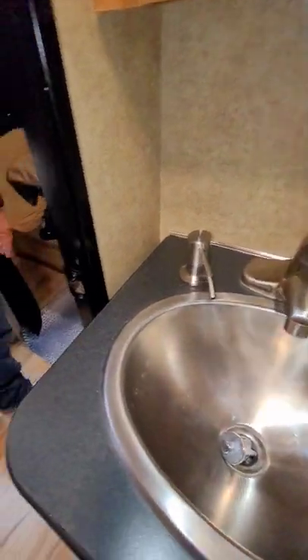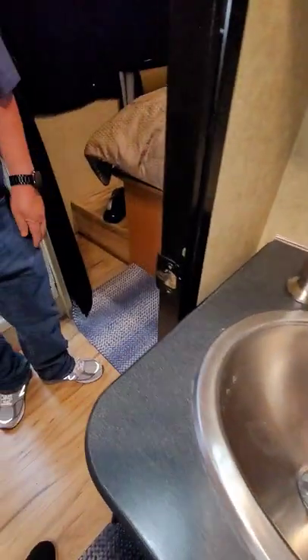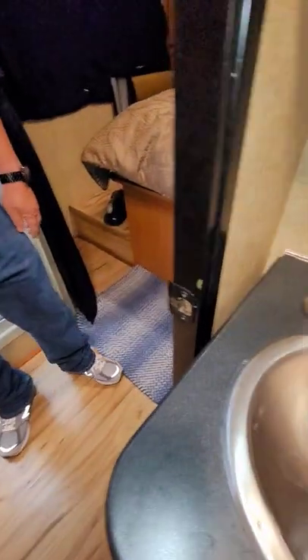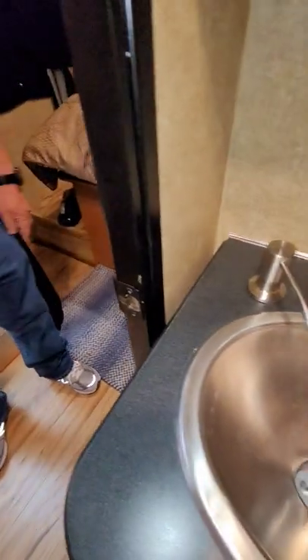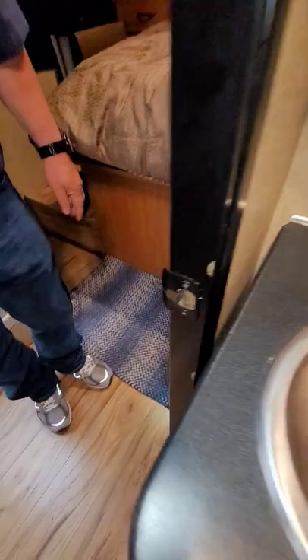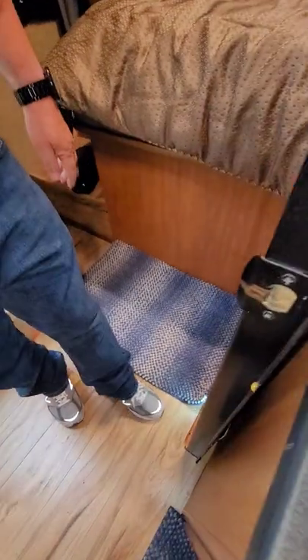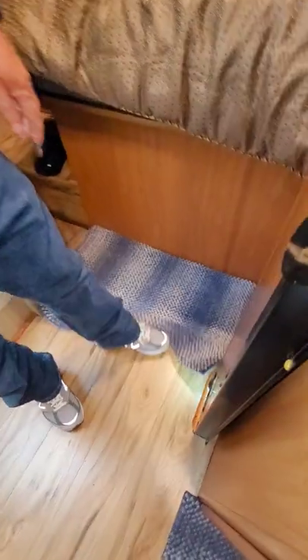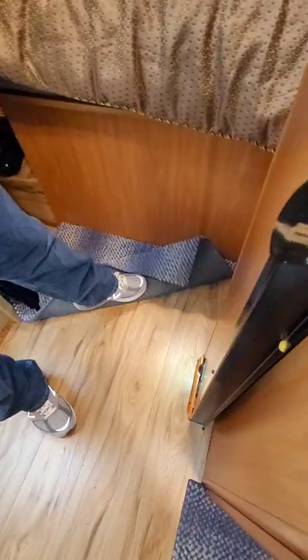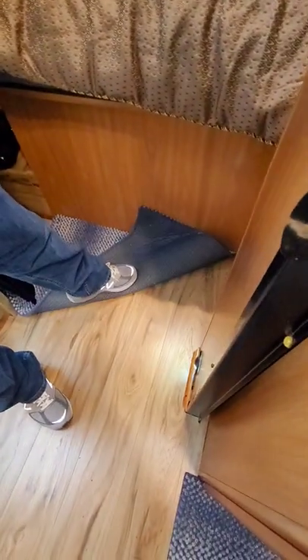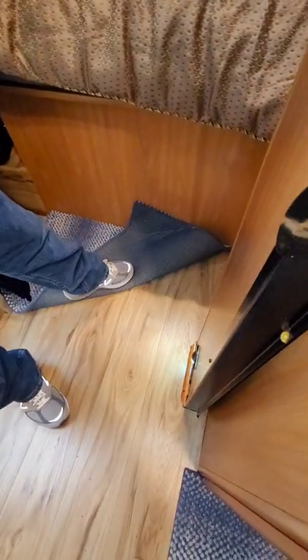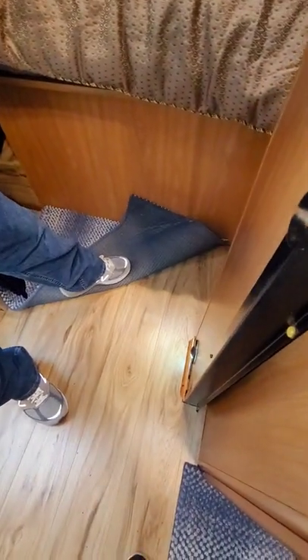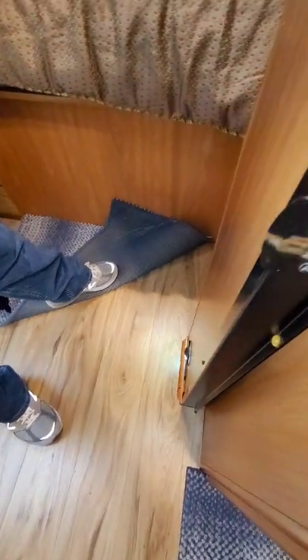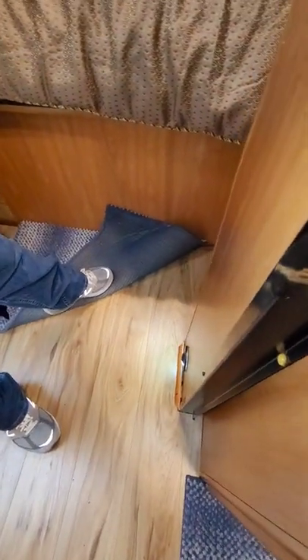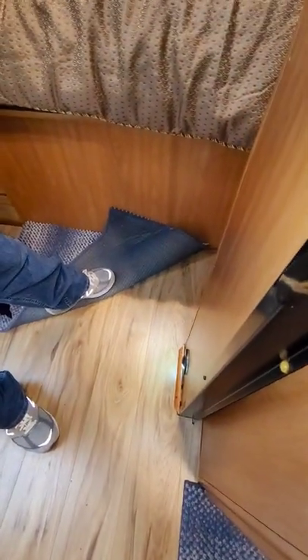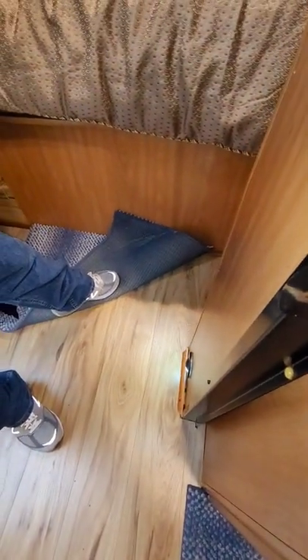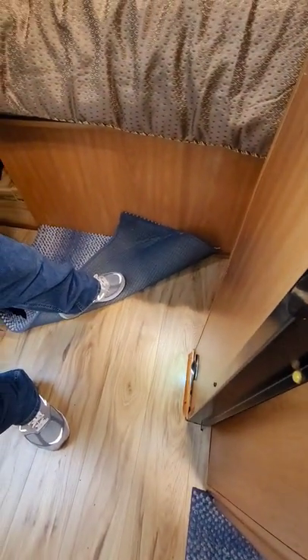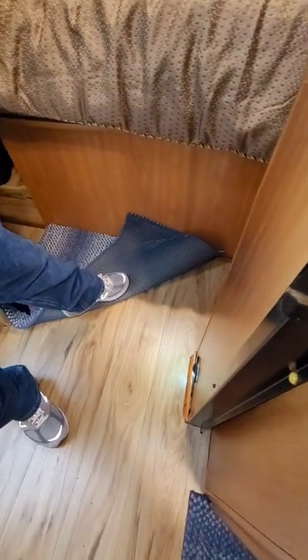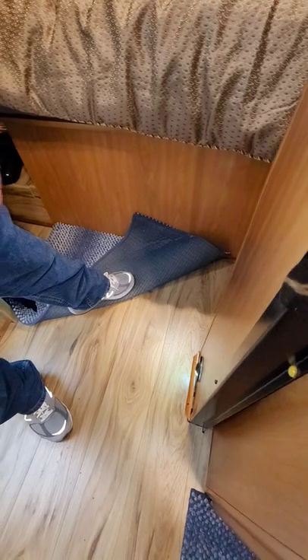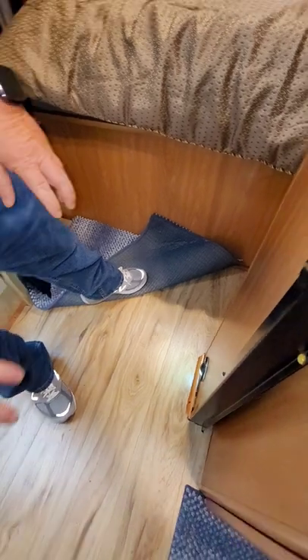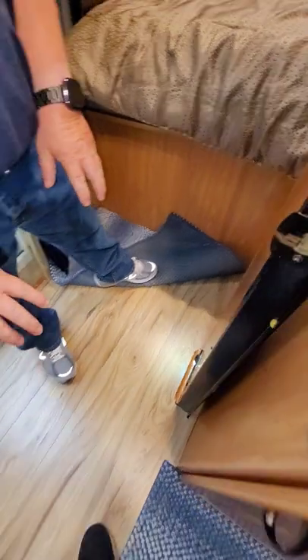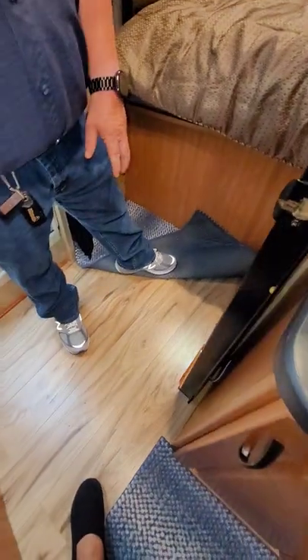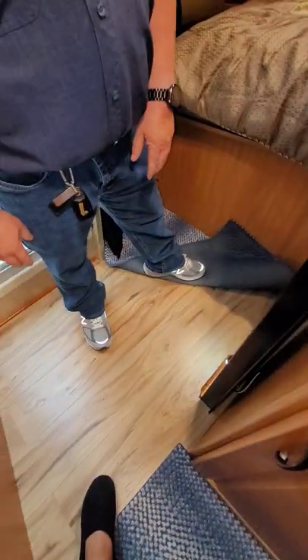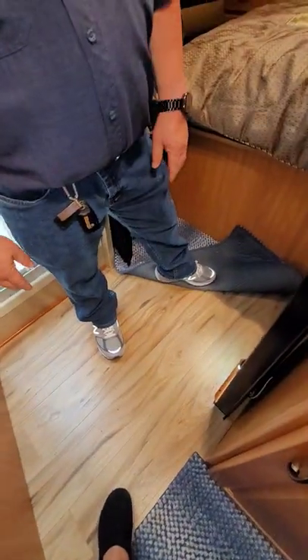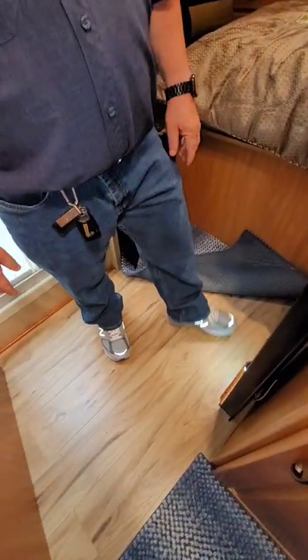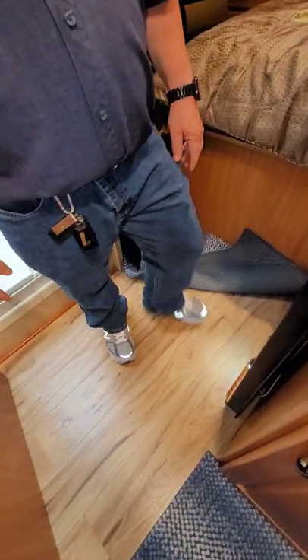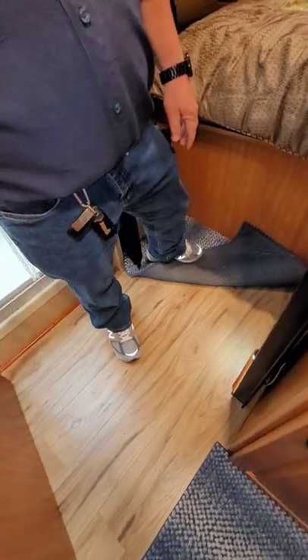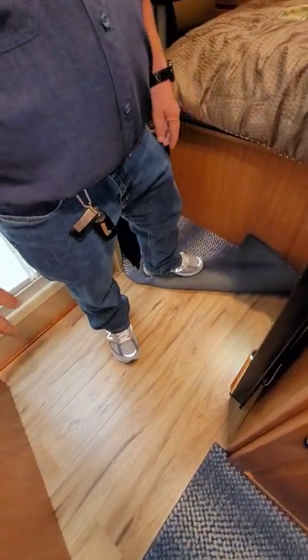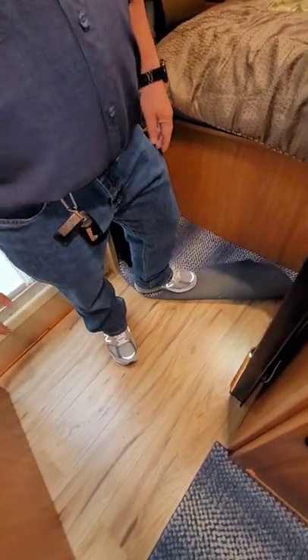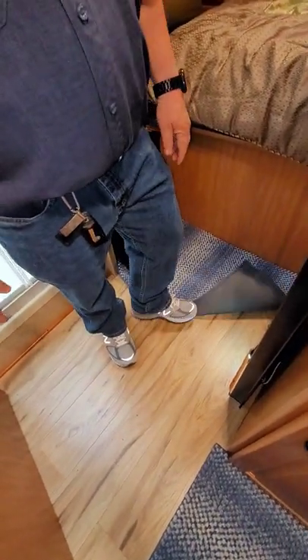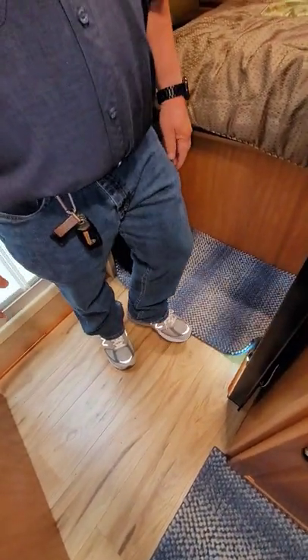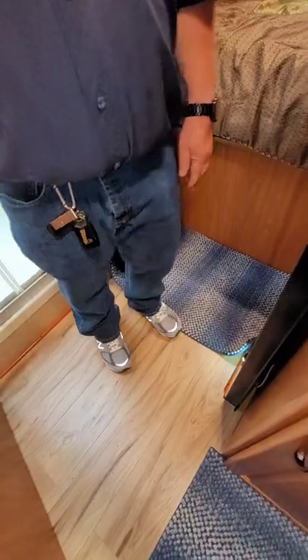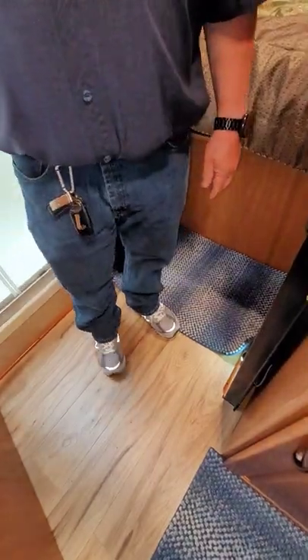I did cover up the access to the fuel pumps, but the floor is a floating floor, so all I have to do is remove some edging pieces and I can pop the floor right out to get to it.